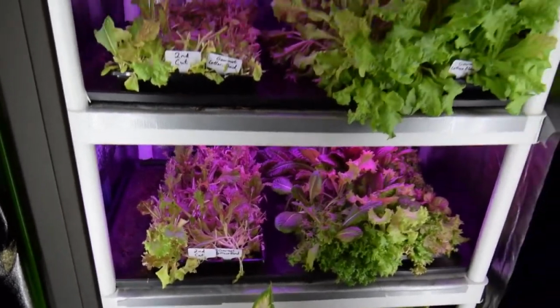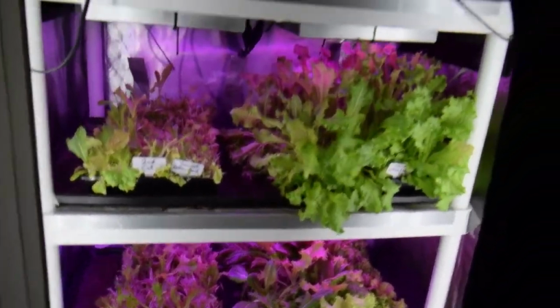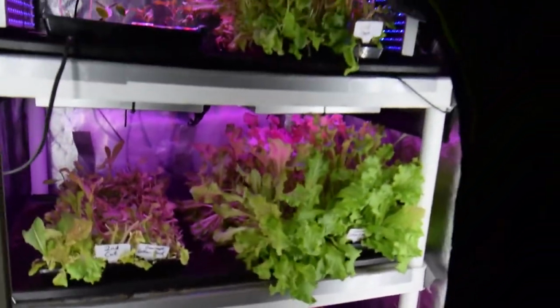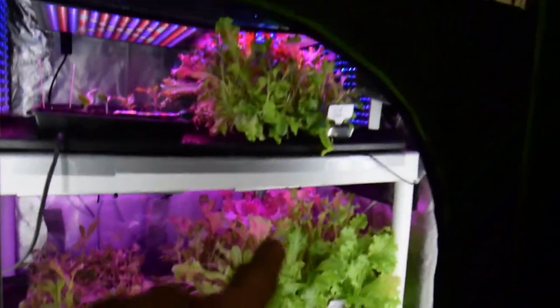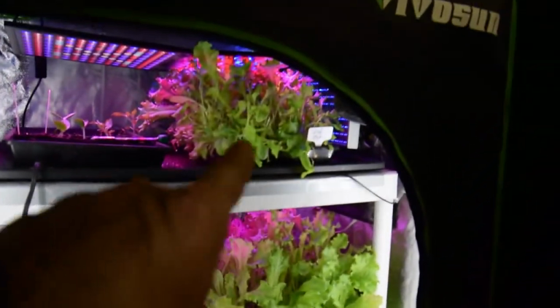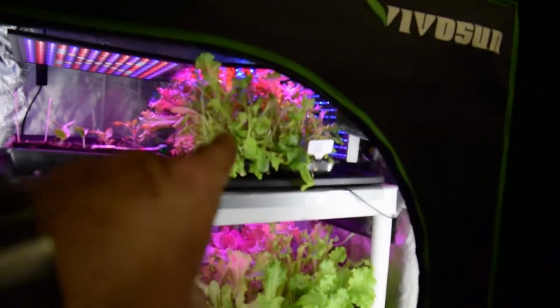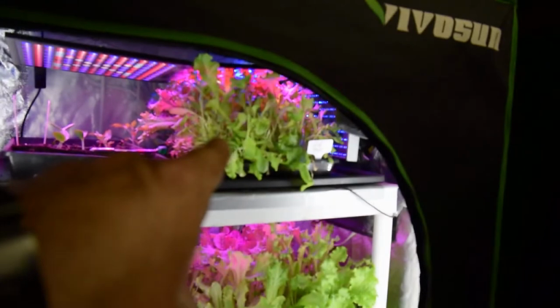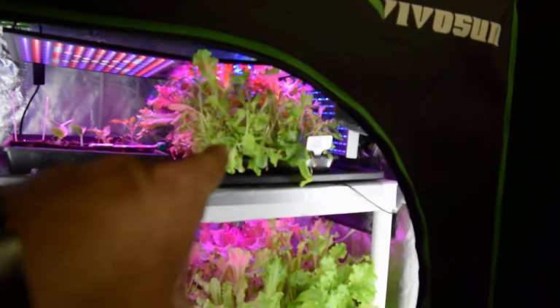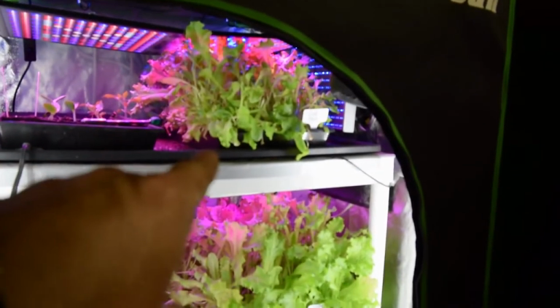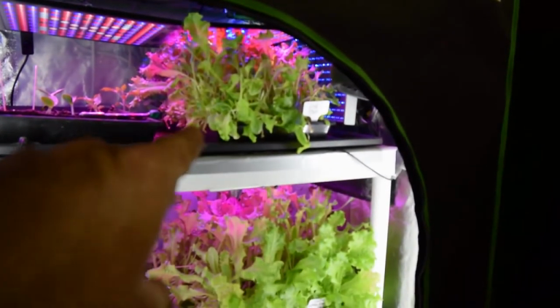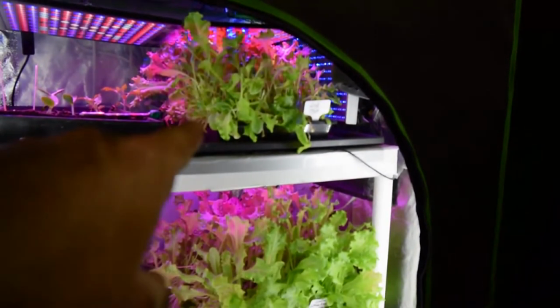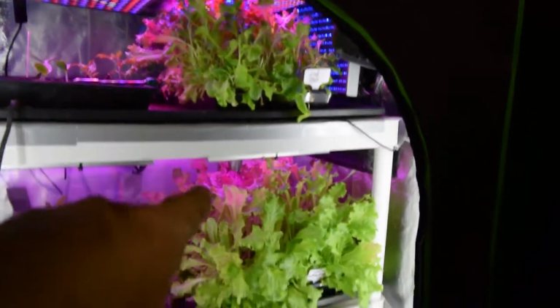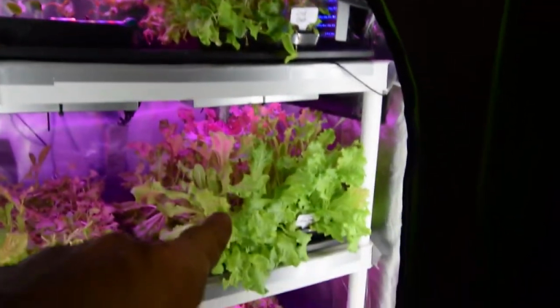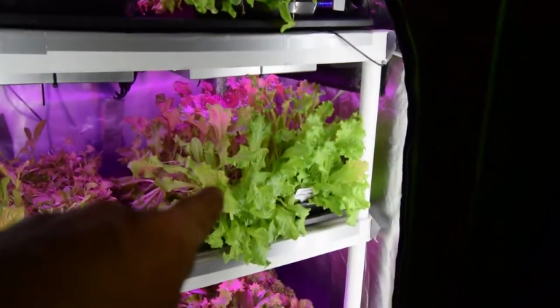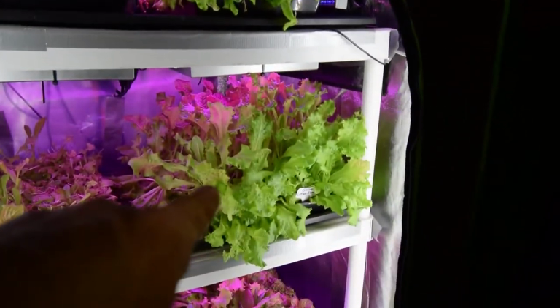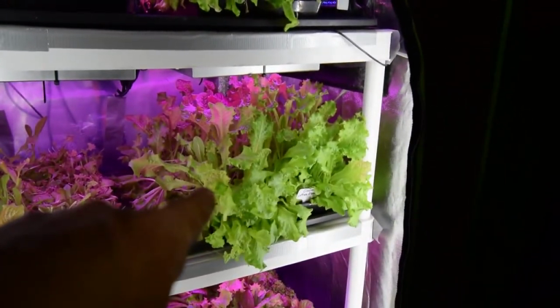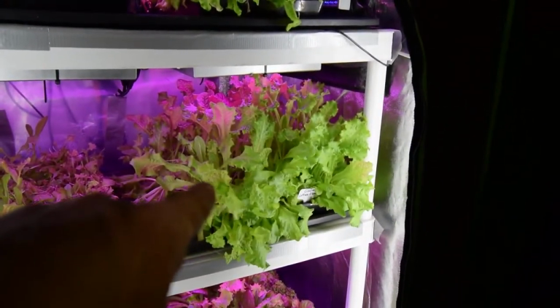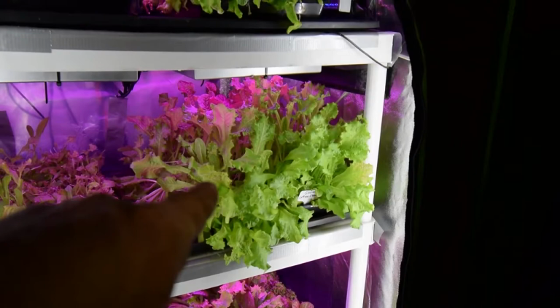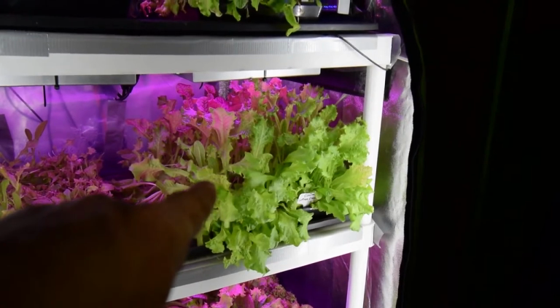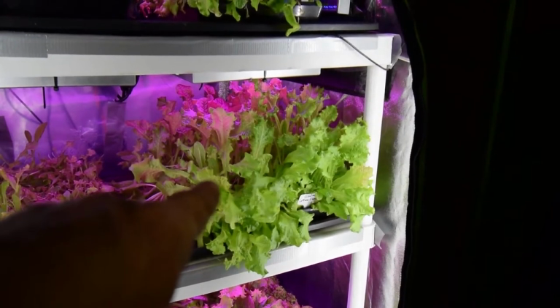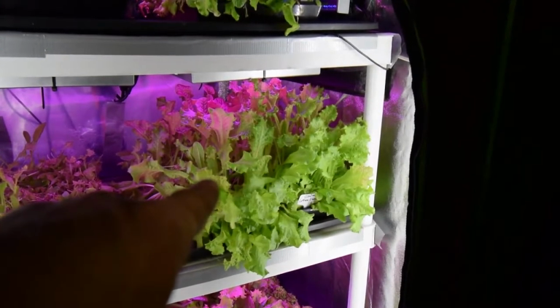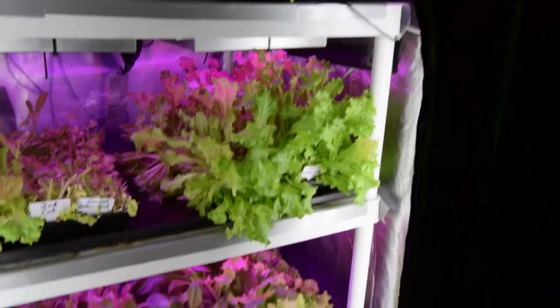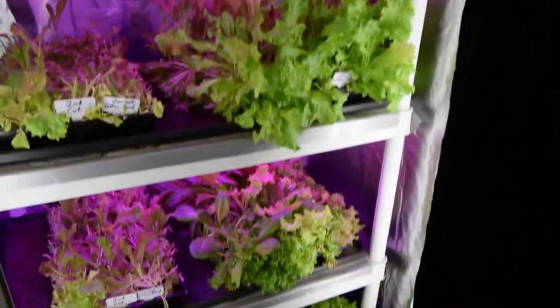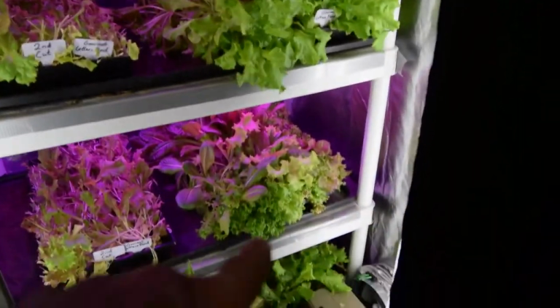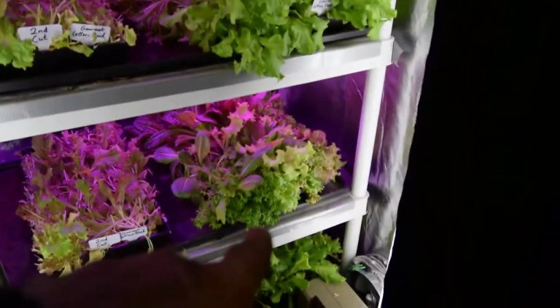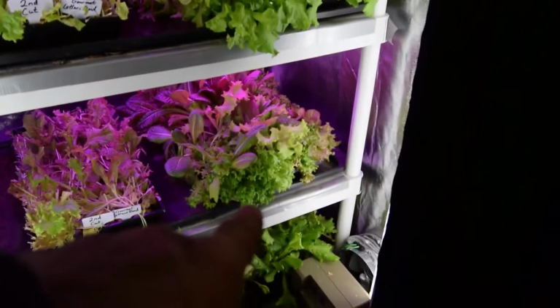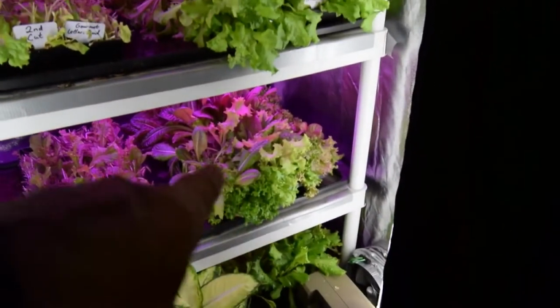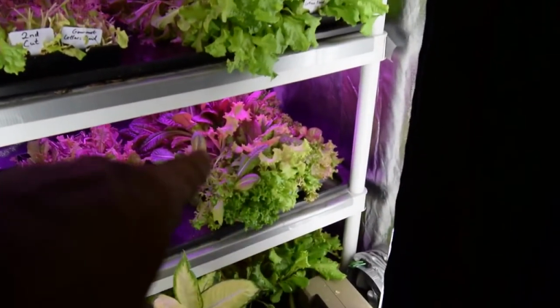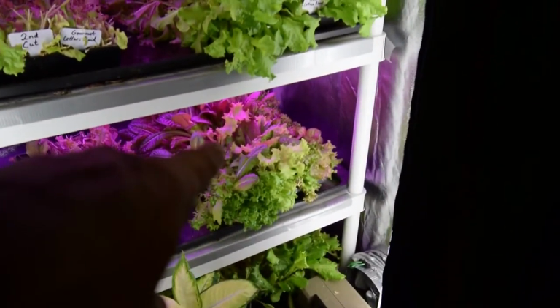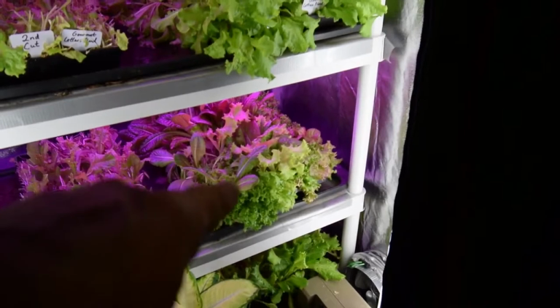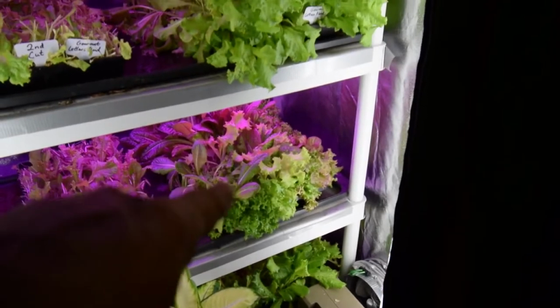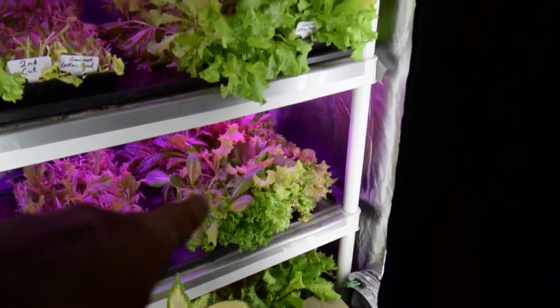So that means we'll have this one harvest this week, this one's going to be harvested tonight and will be tonight's dinner as well as tomorrow night's dinner. And then we'll harvest off that one this week and I'll probably reseed that one because that's a second cut tray.